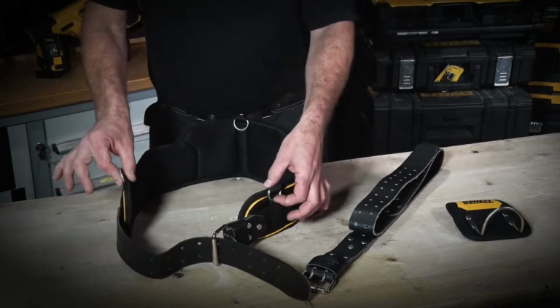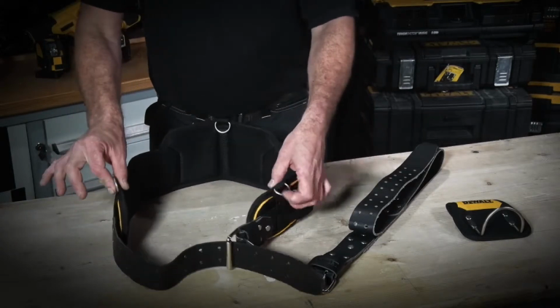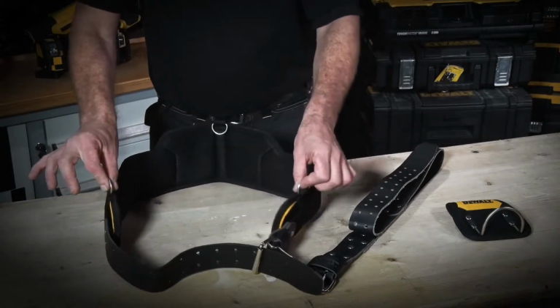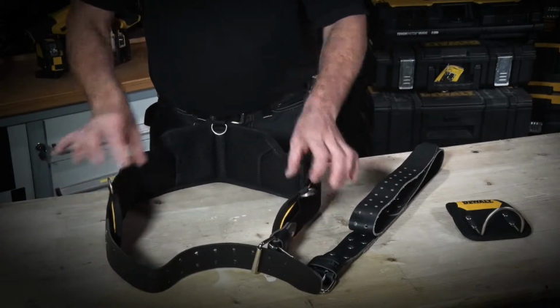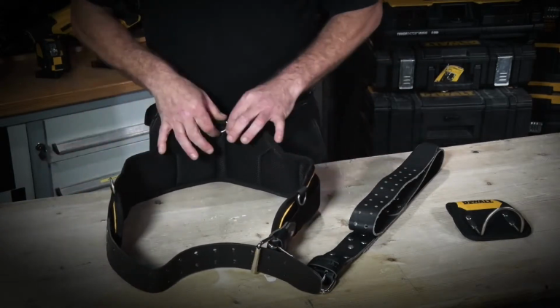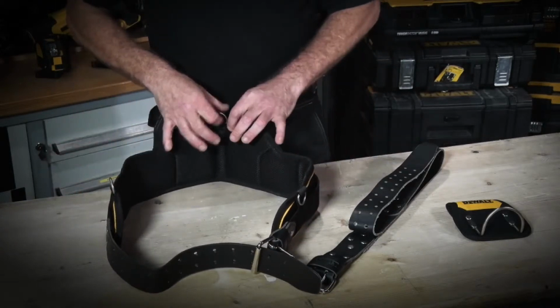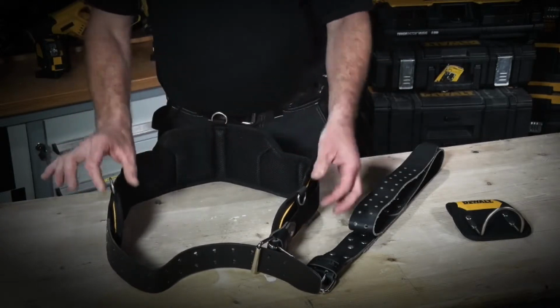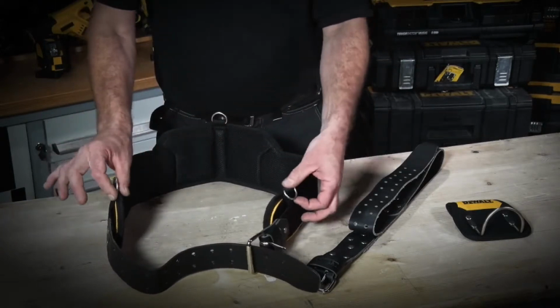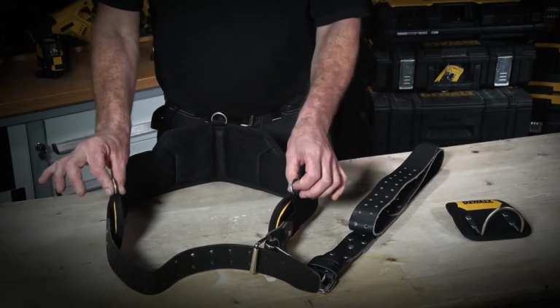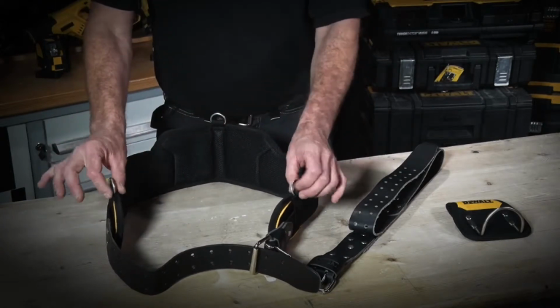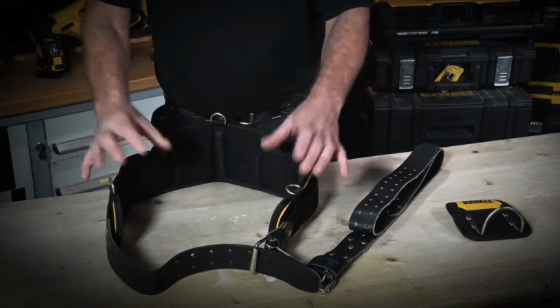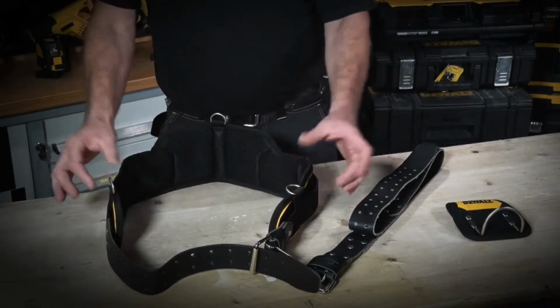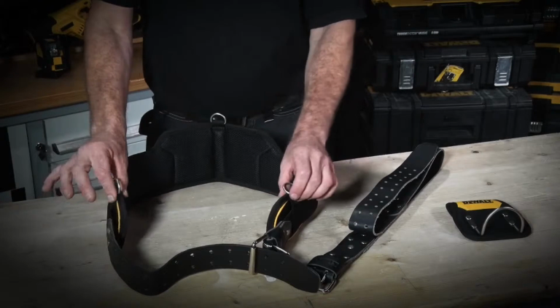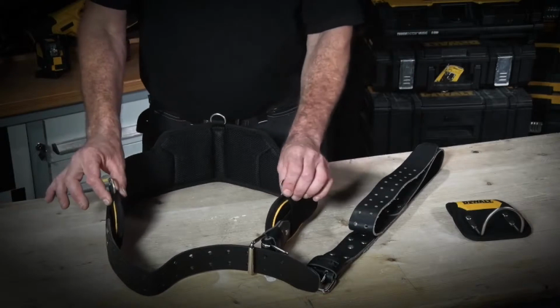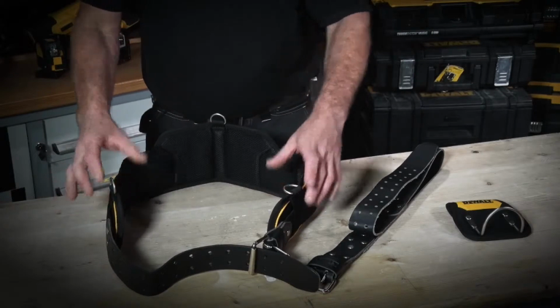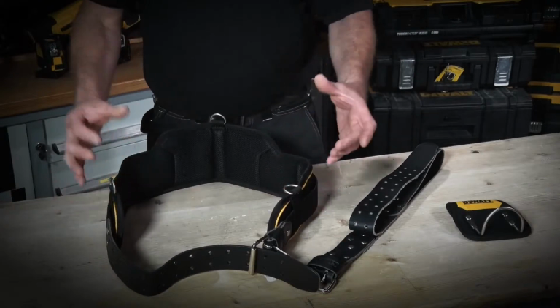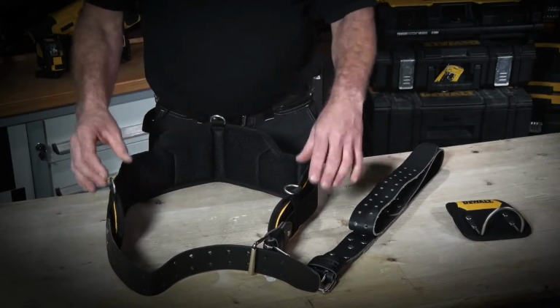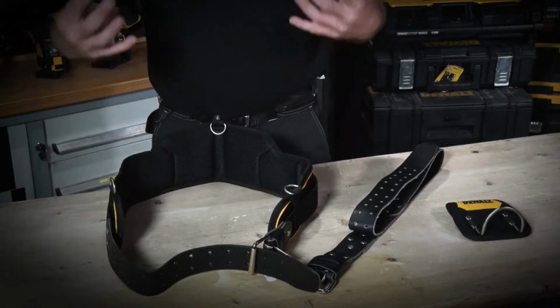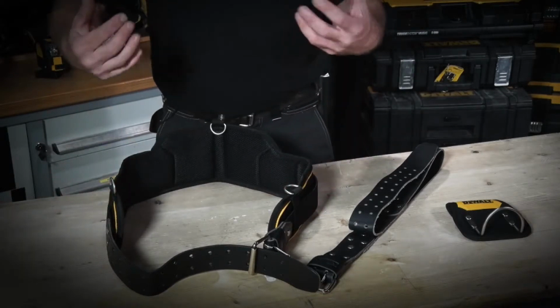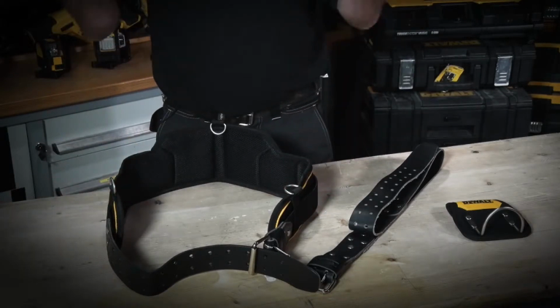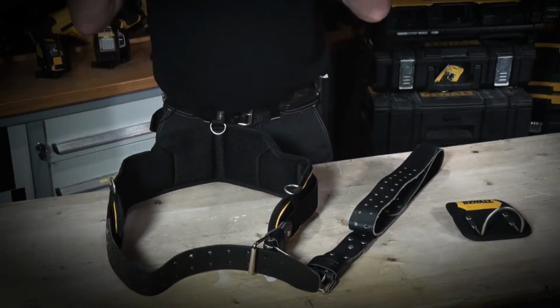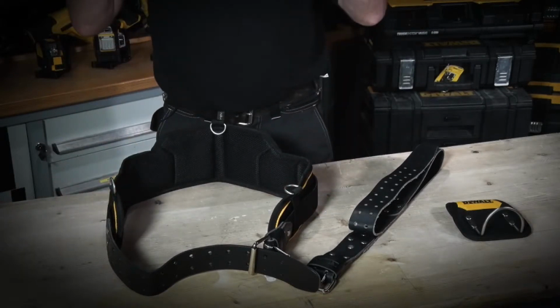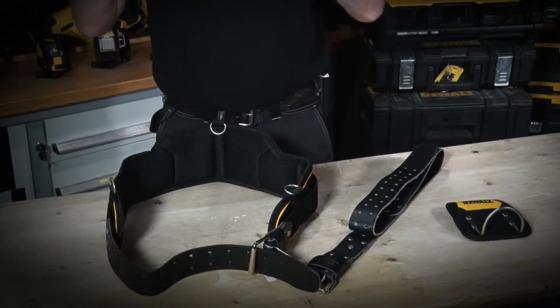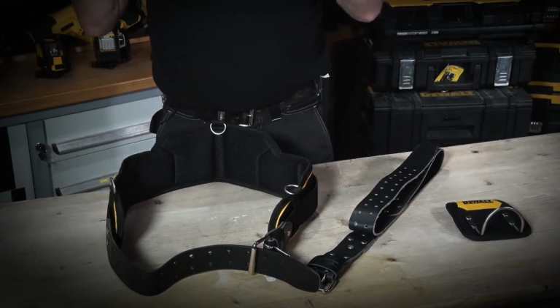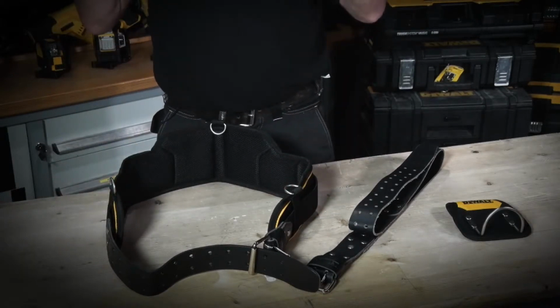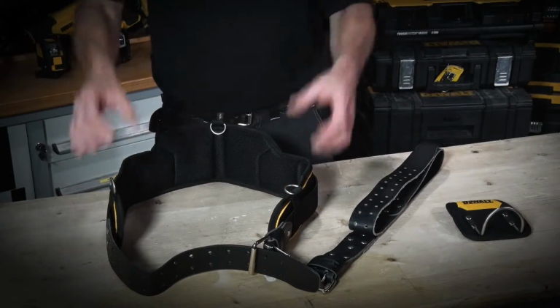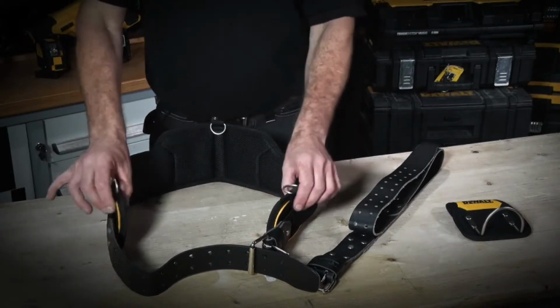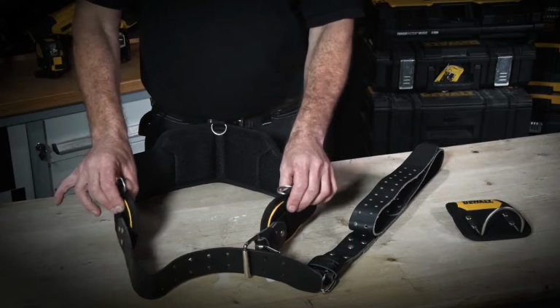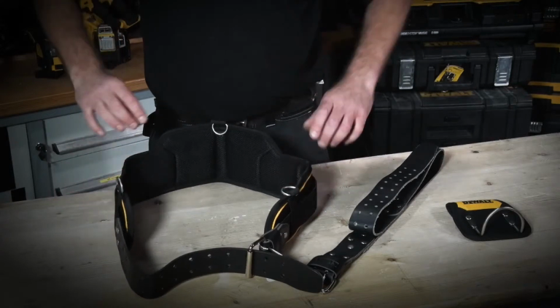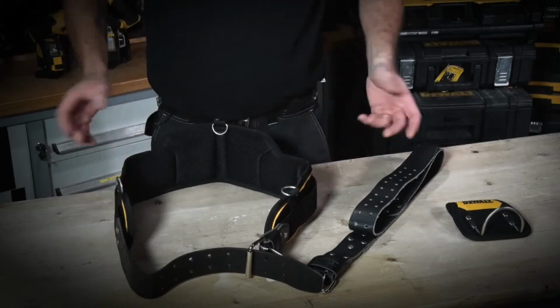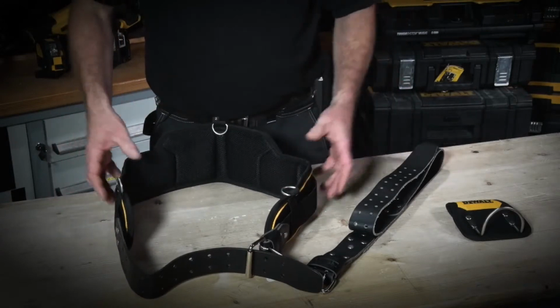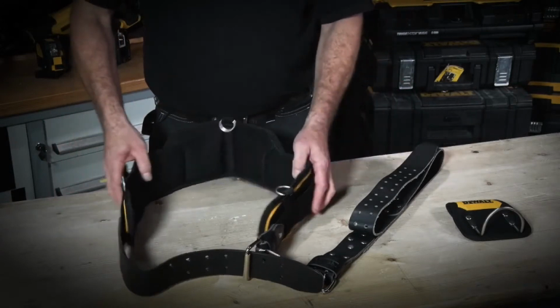The padded belt offers D-rings which can be connected to a specific style of braces, so it actually helps you take all the weight of your tools etc. on your shoulders rather than on your hips.